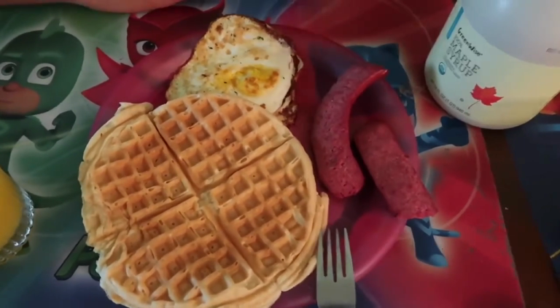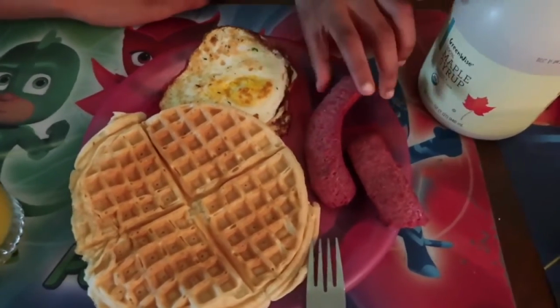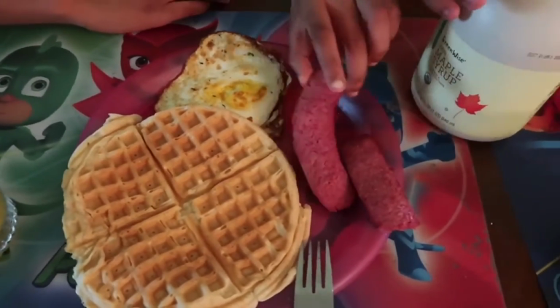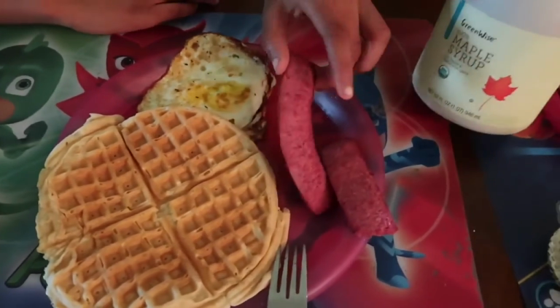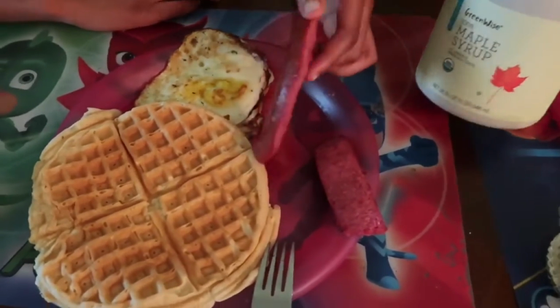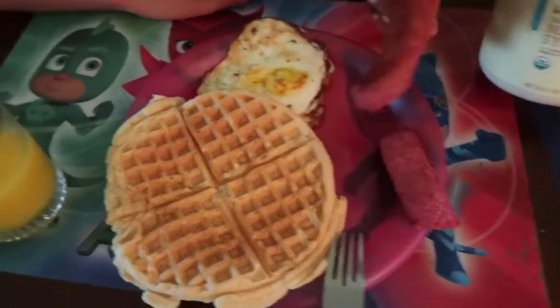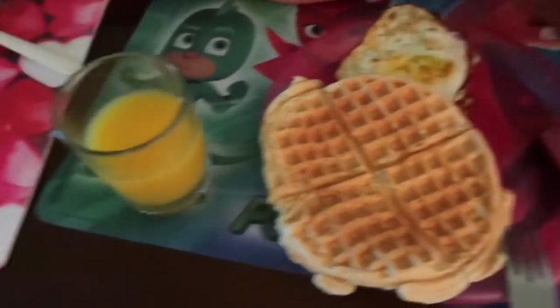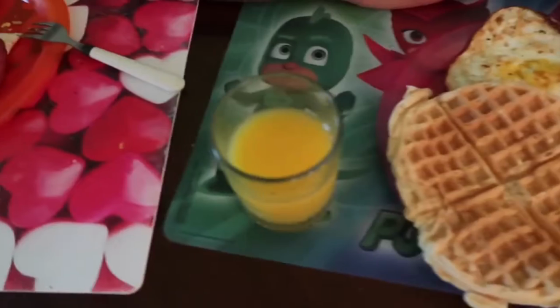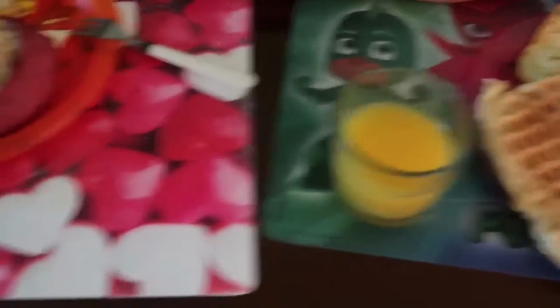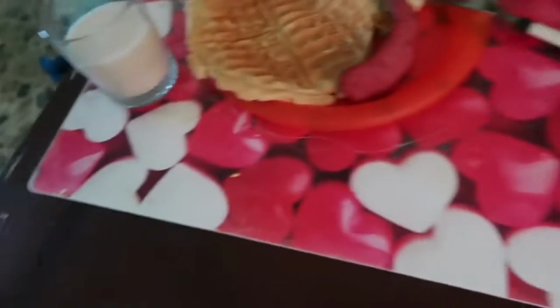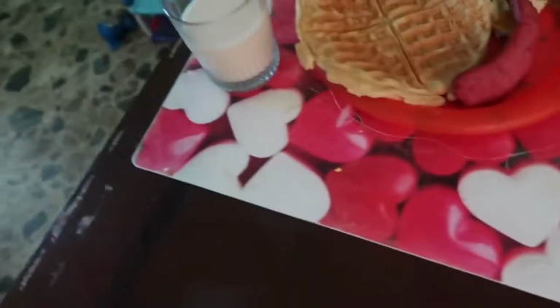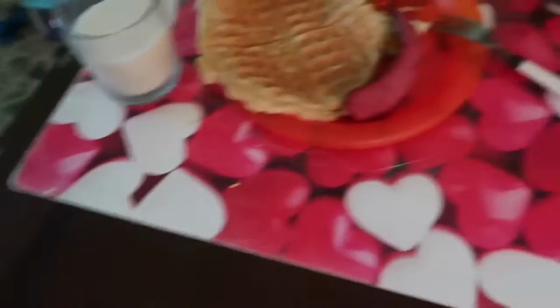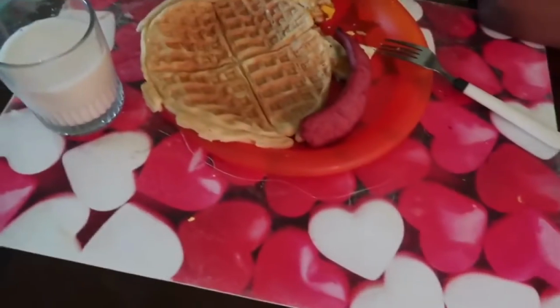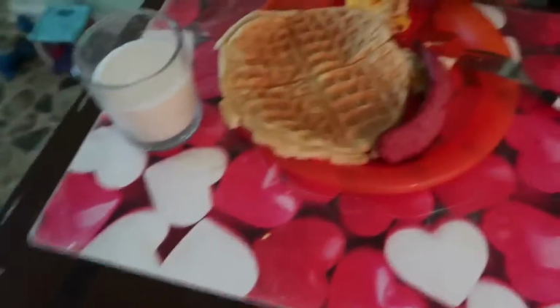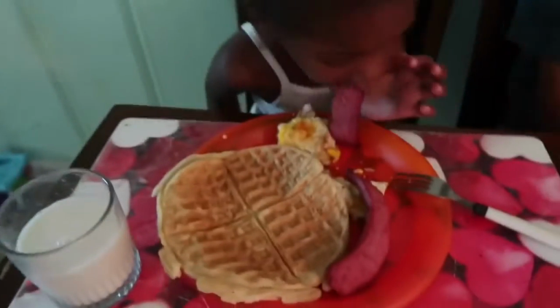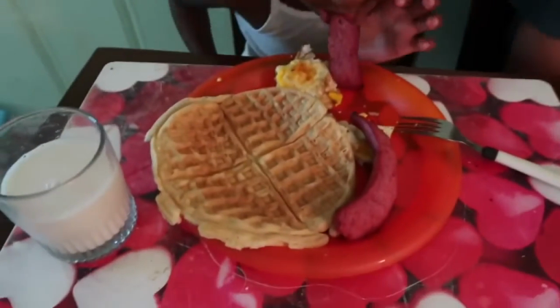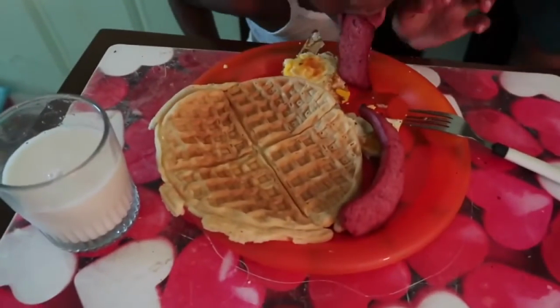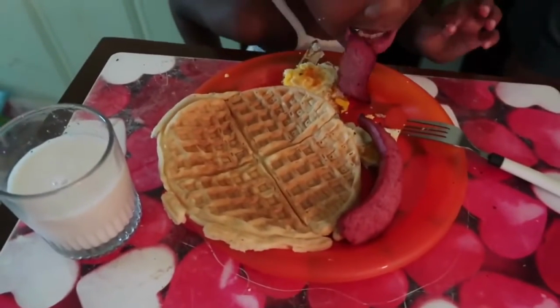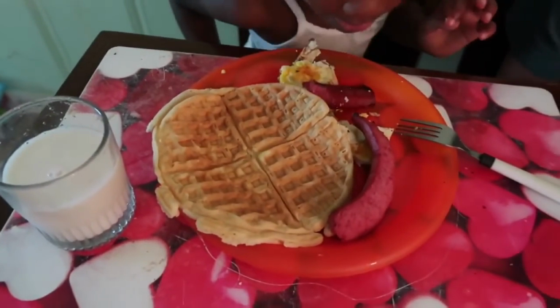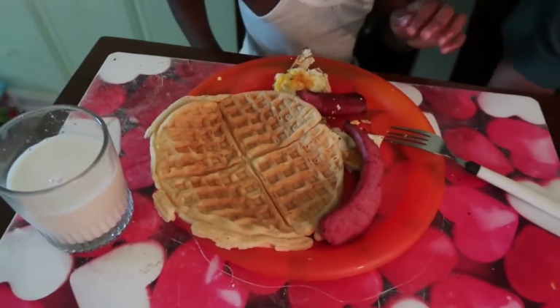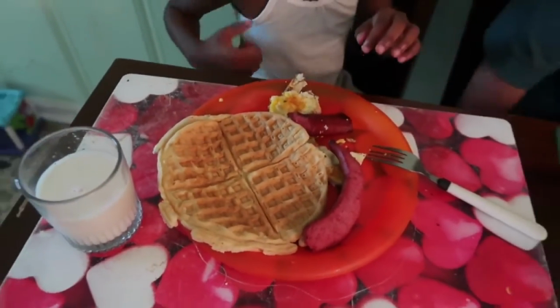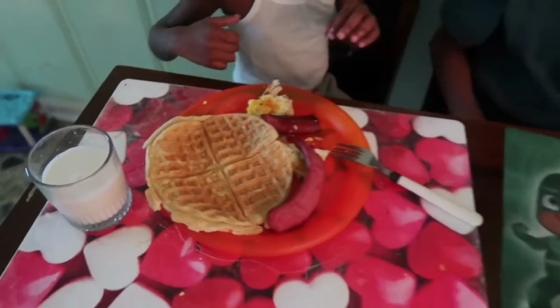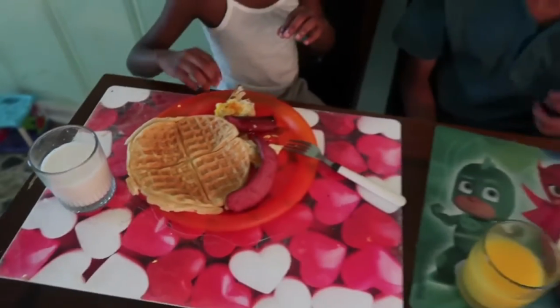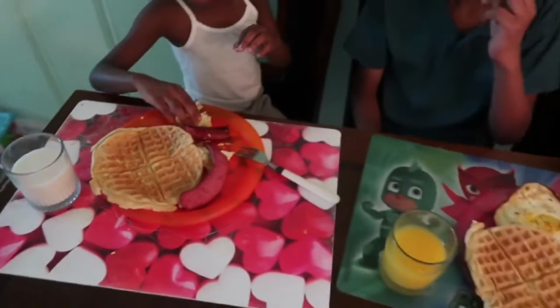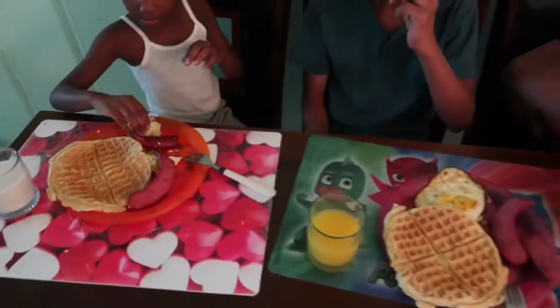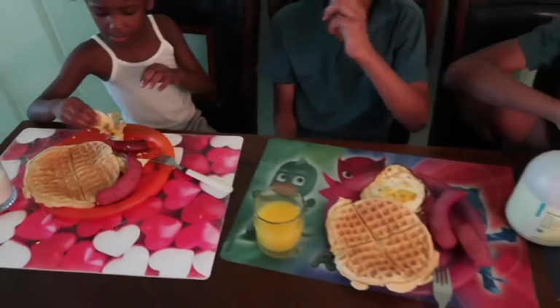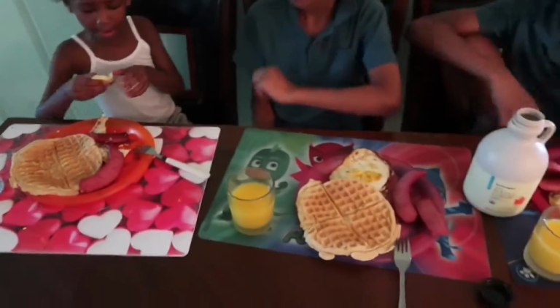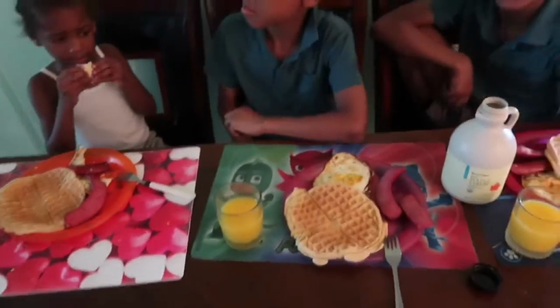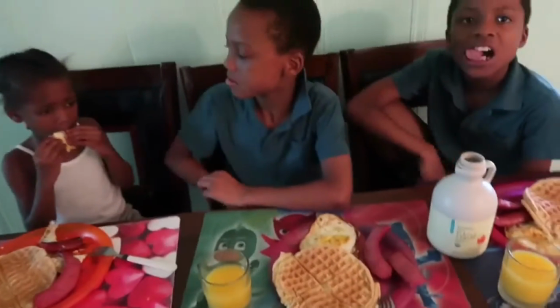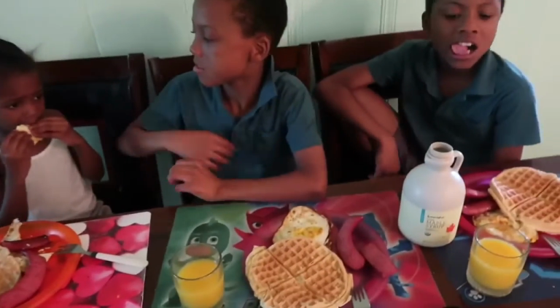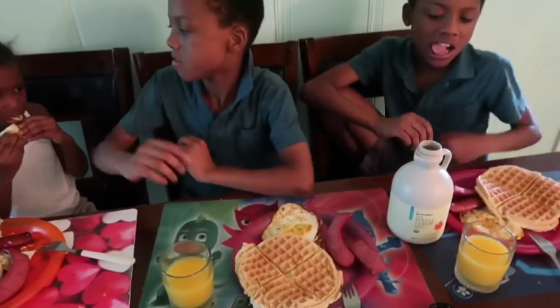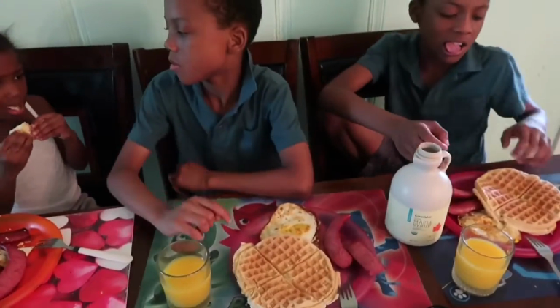She went for milk instead of orange juice. Now we're gonna put the syrup on the waffle.